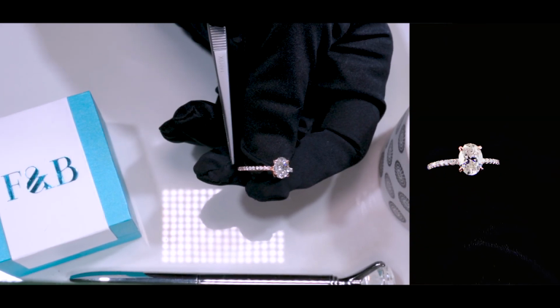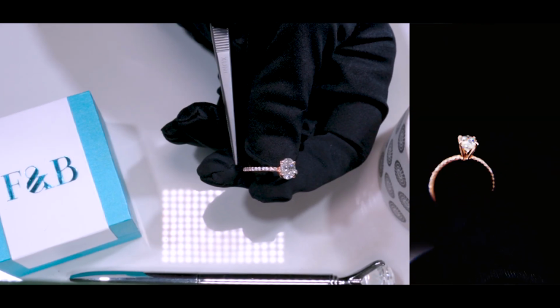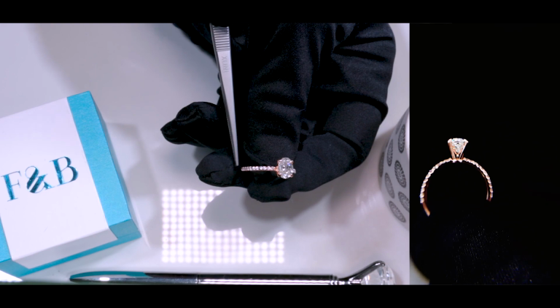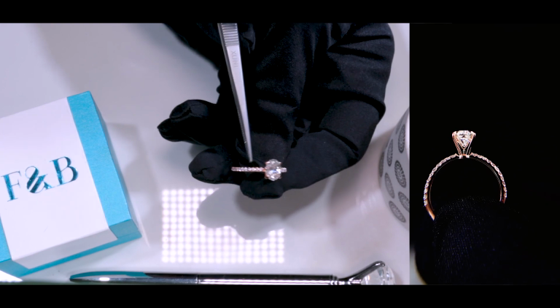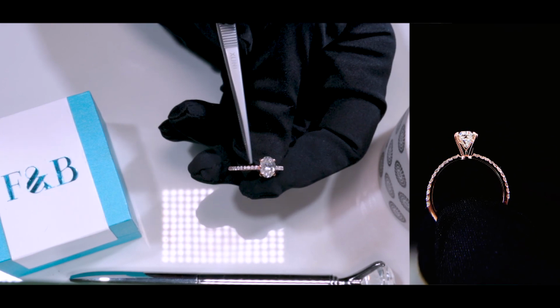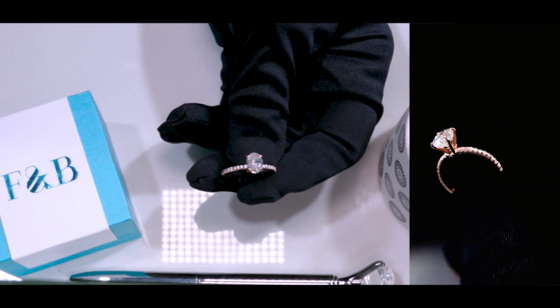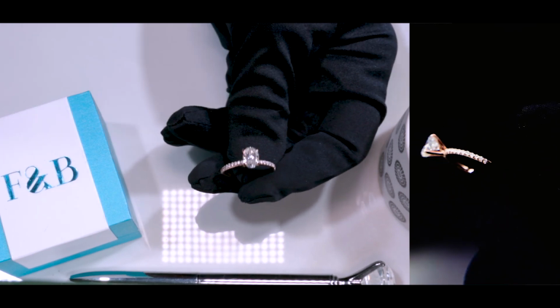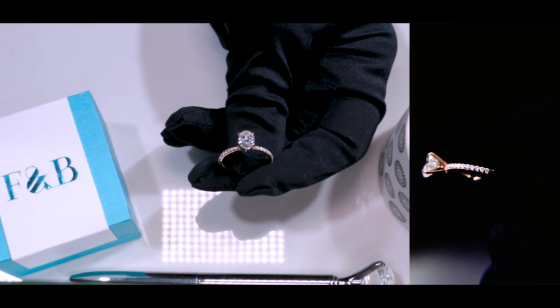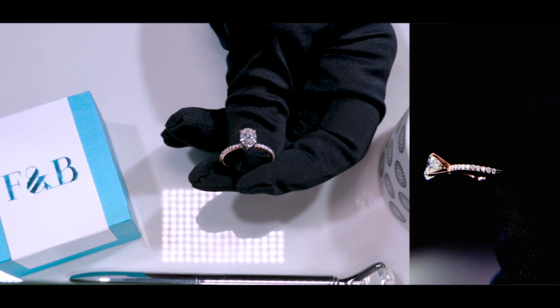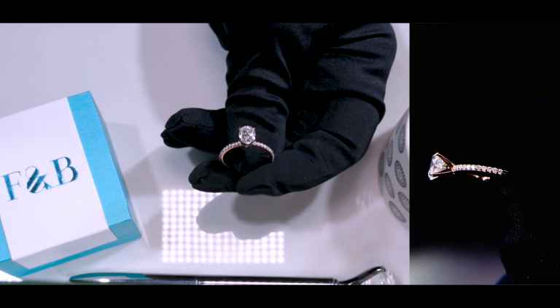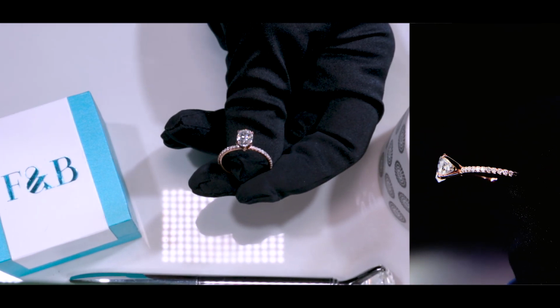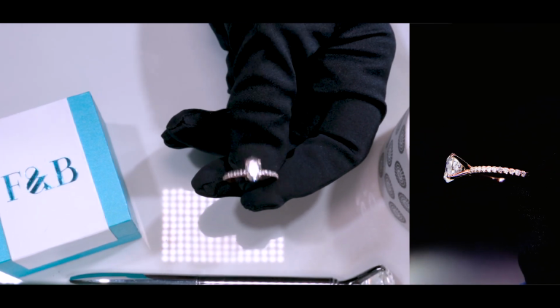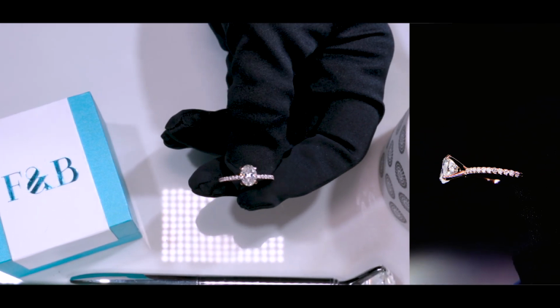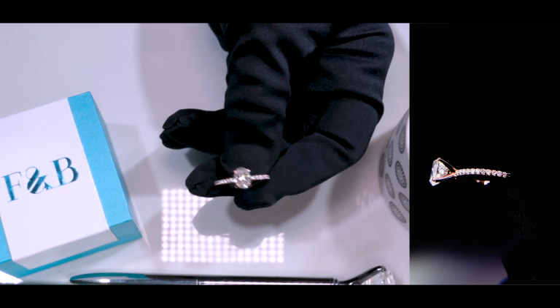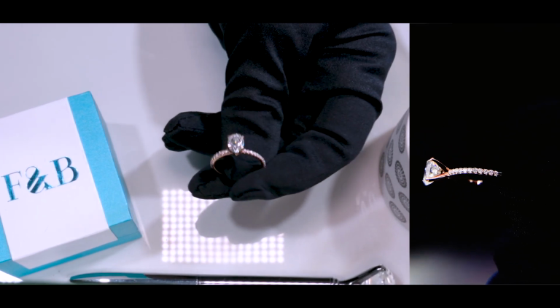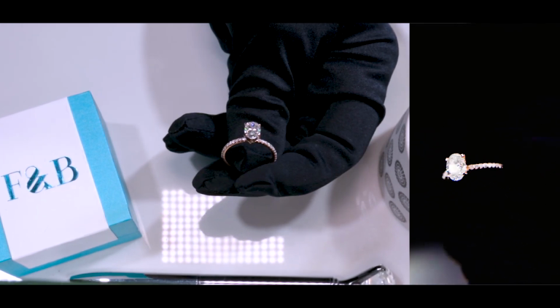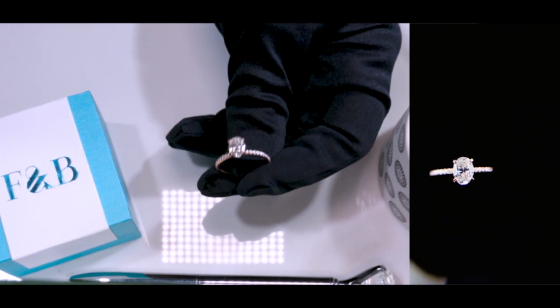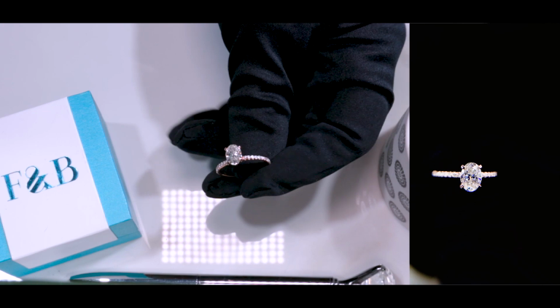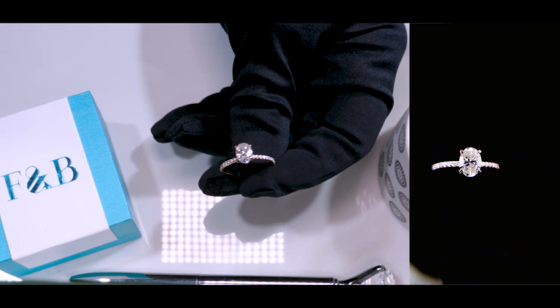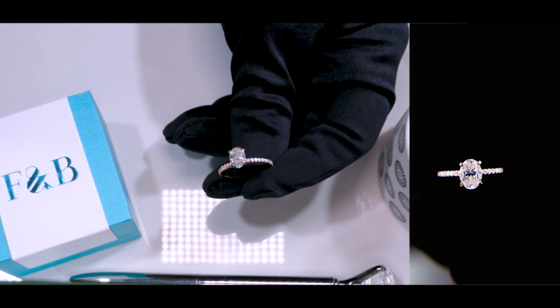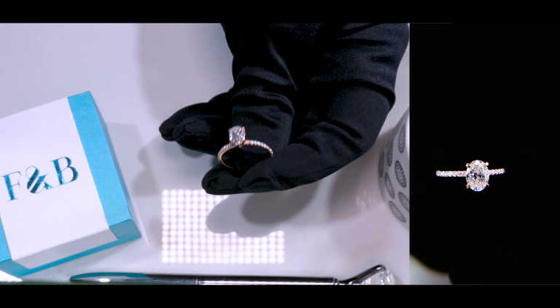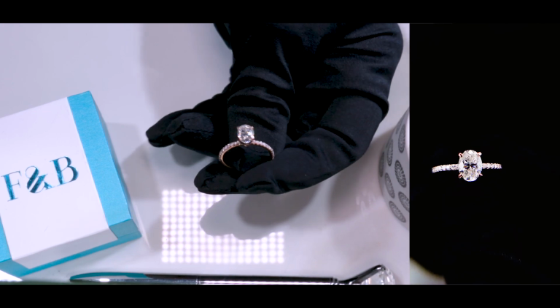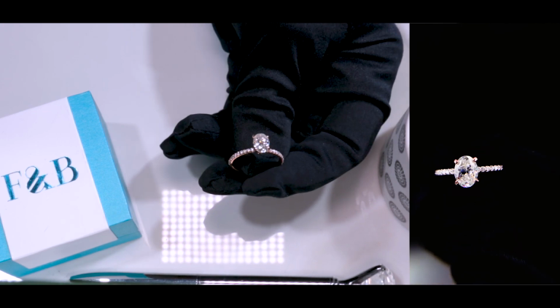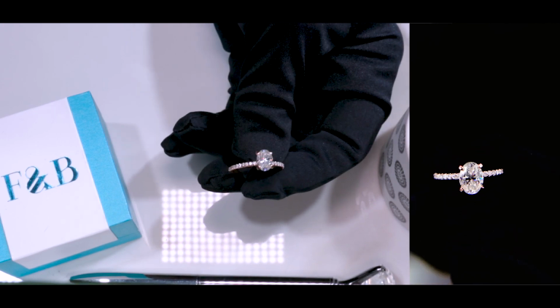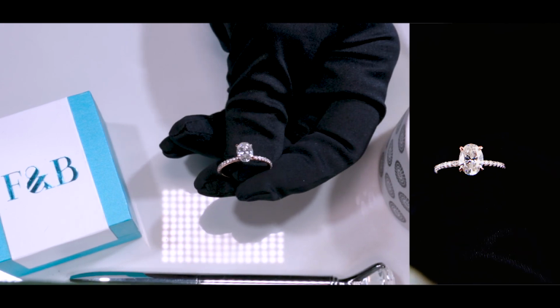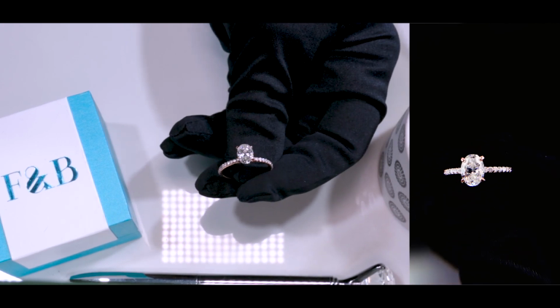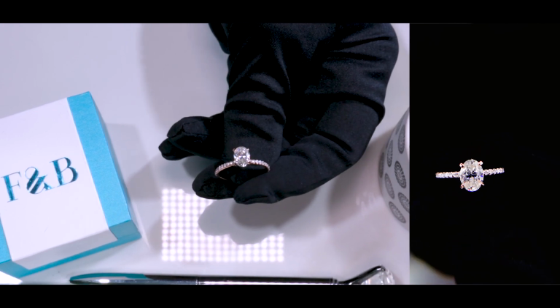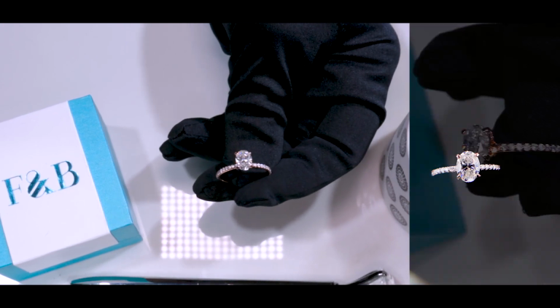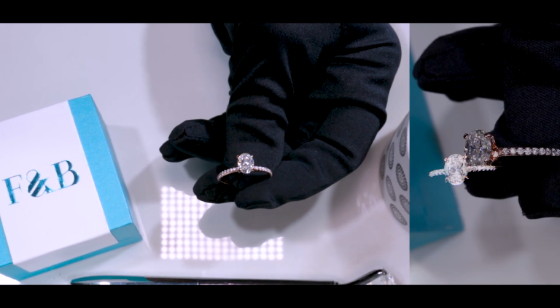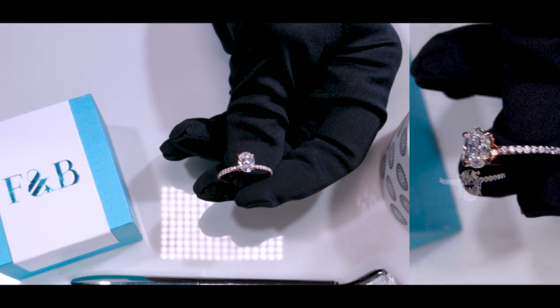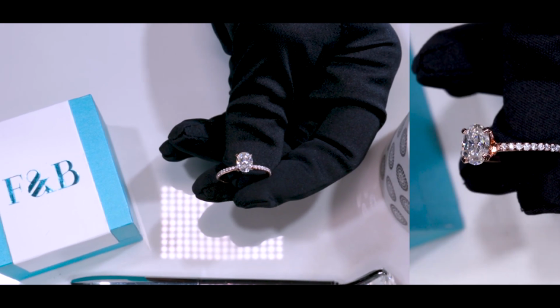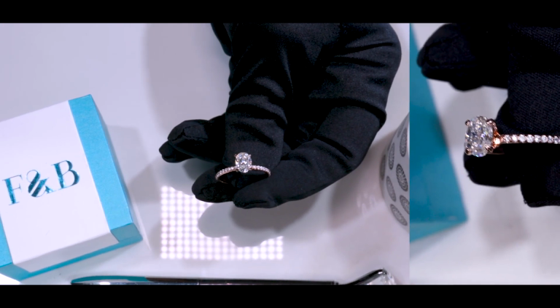There are diamonds along the shank, which is a very popular look these days. So I'm sure if you're looking at this, hopefully you're enjoying what you're seeing. Let me go ahead and go over this specific piece.